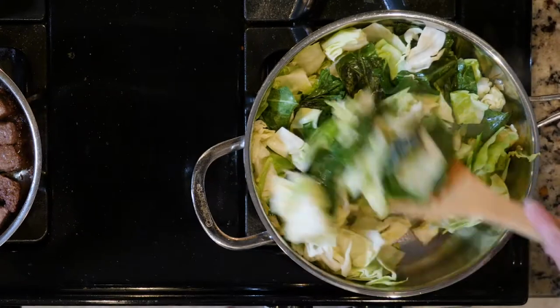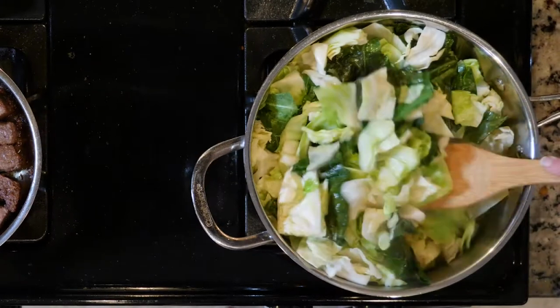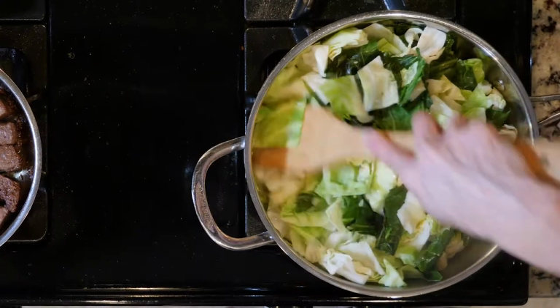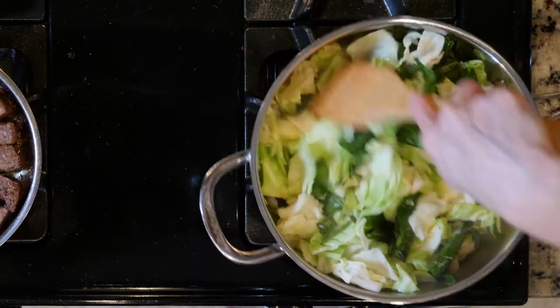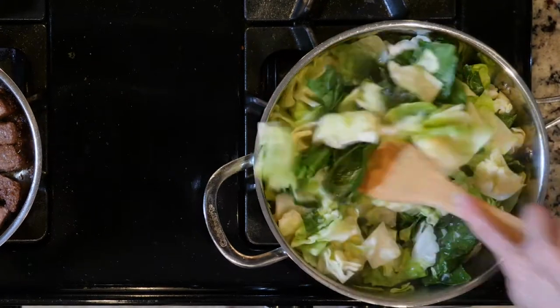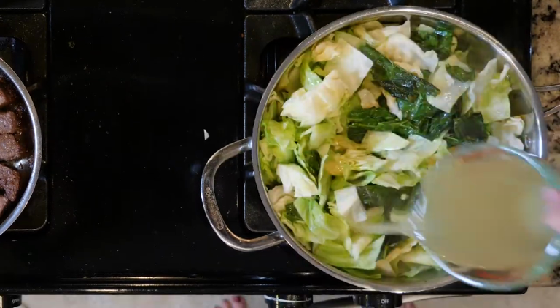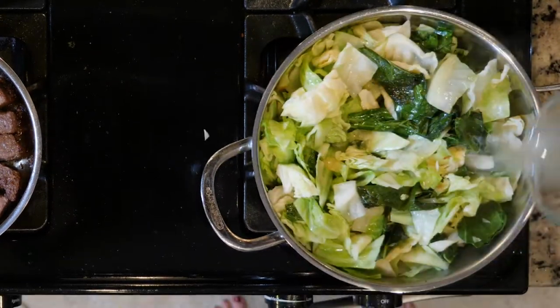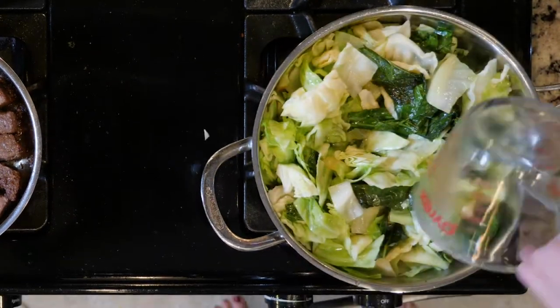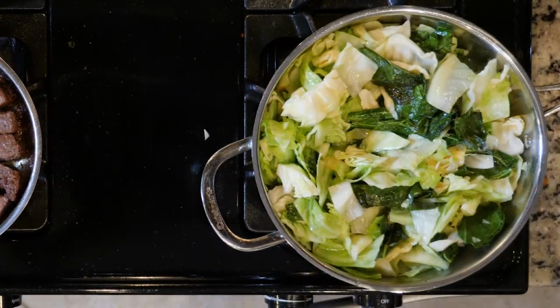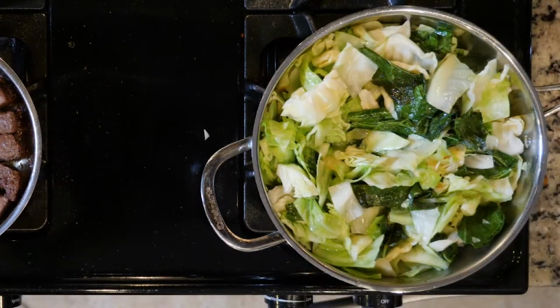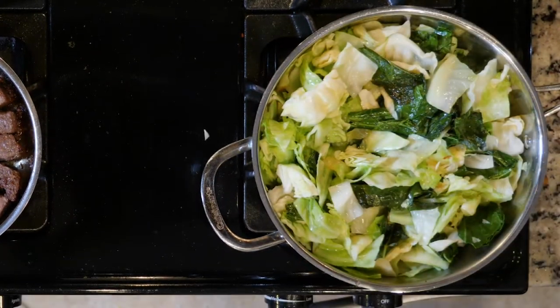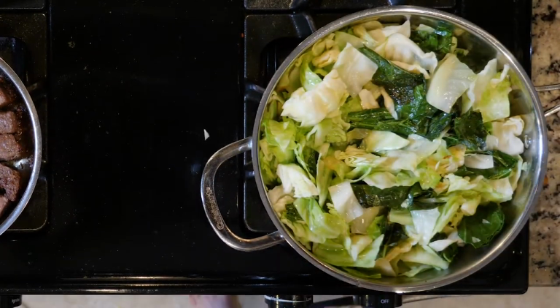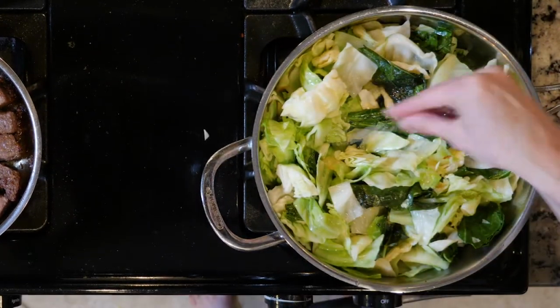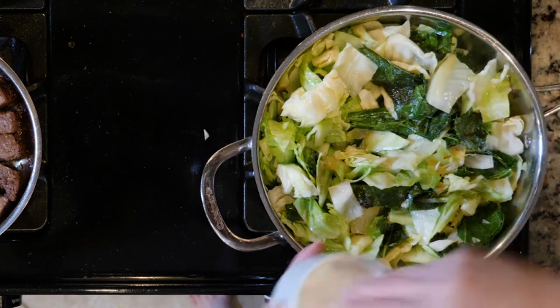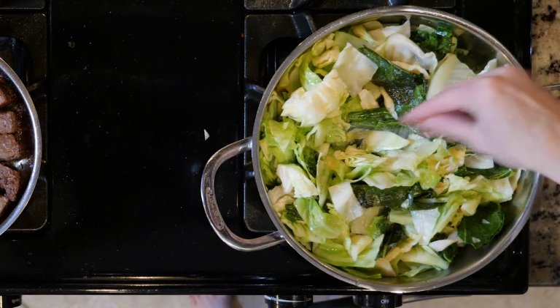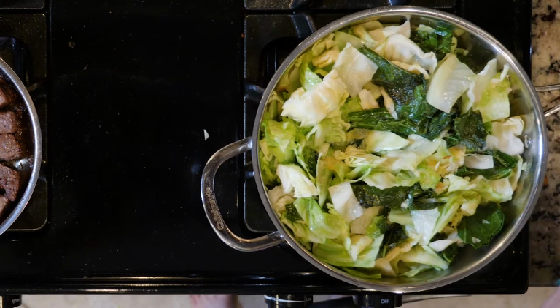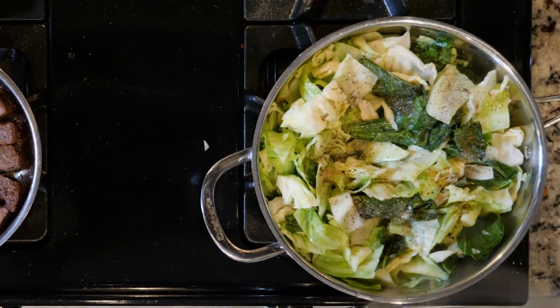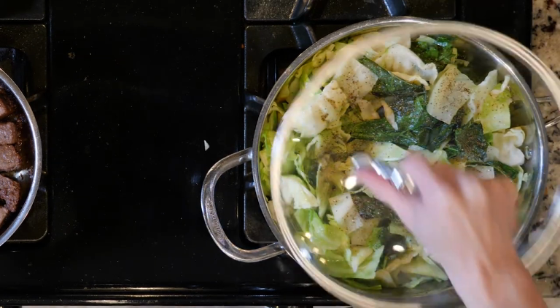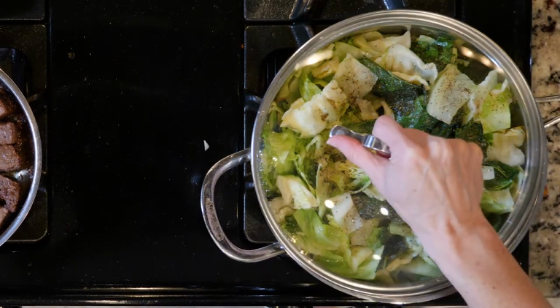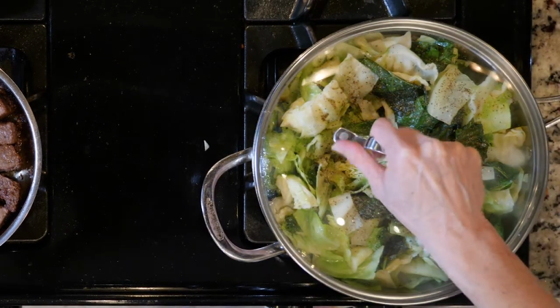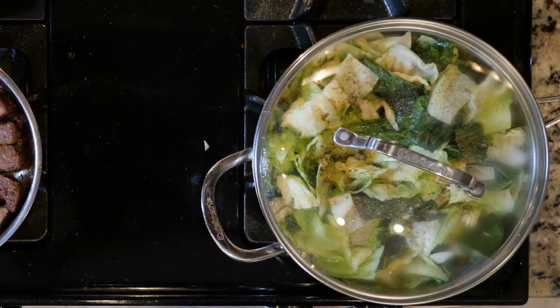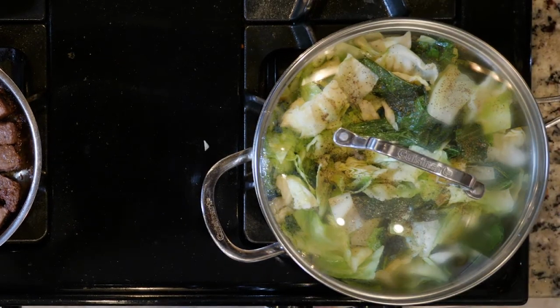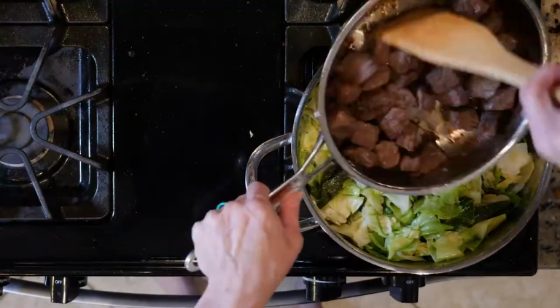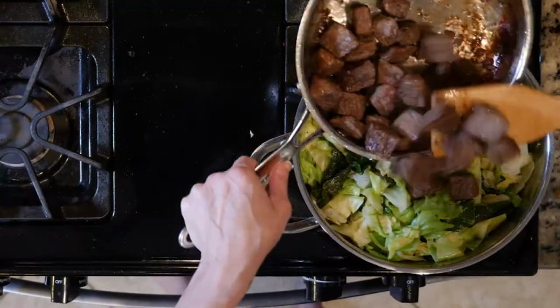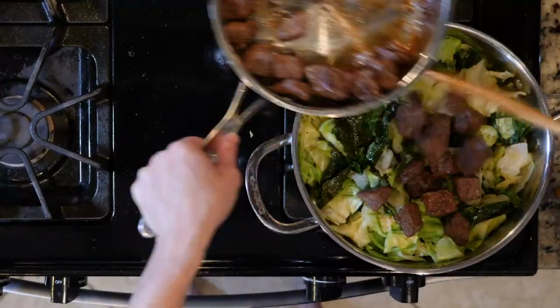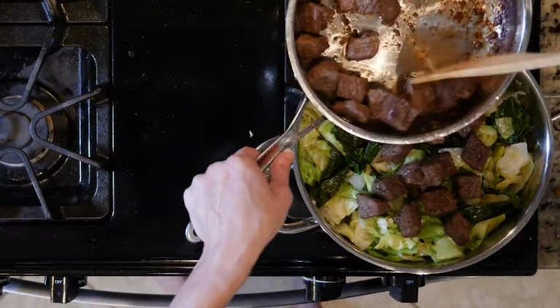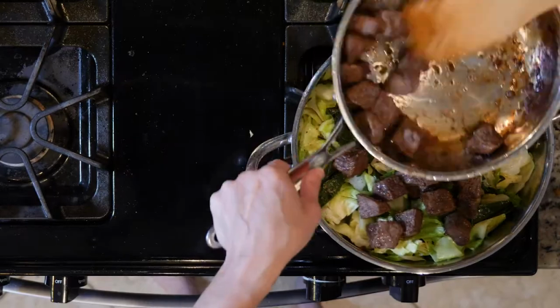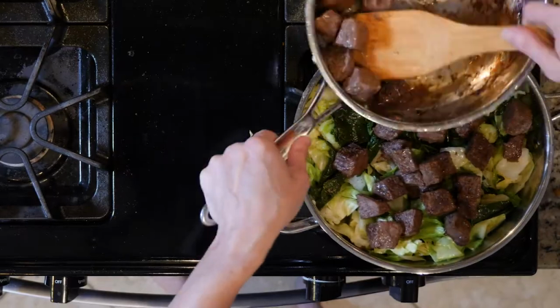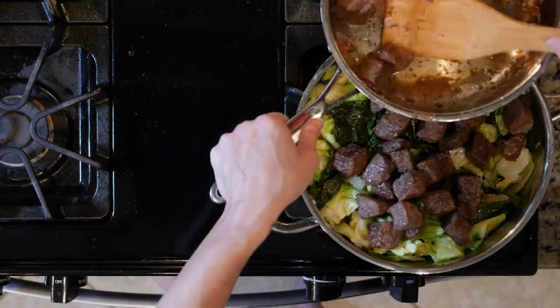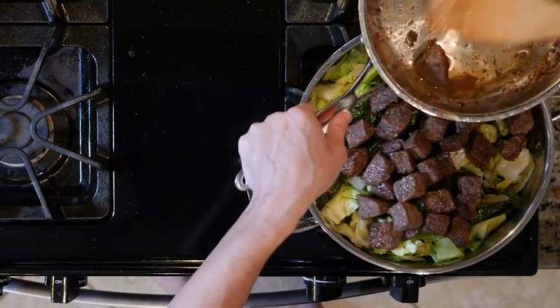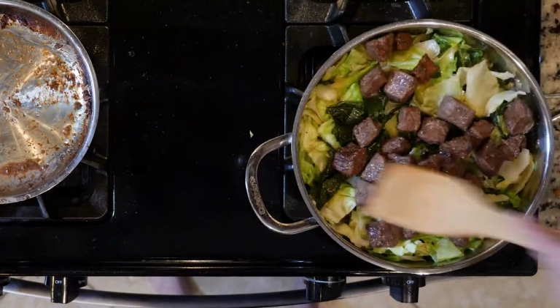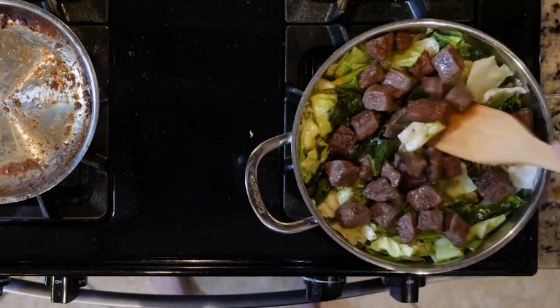After the veggies have cooked down, add the chicken broth. Turn the heat down to low, season with salt and pepper, cover, and cook for five minutes. Next, add the beef to the cabbage and collards, and cook for five minutes with the lid off.